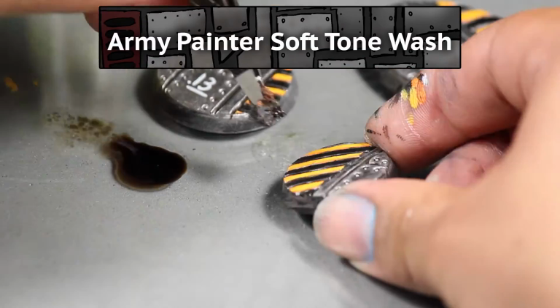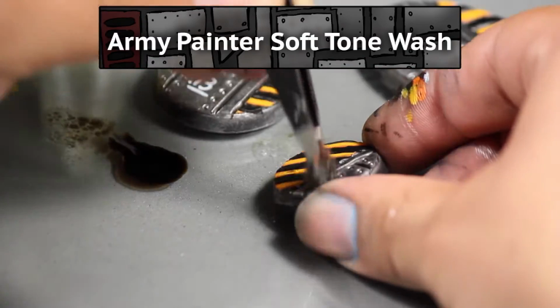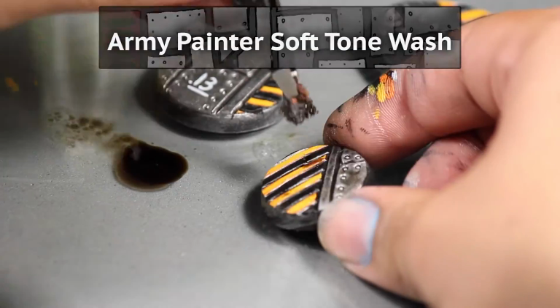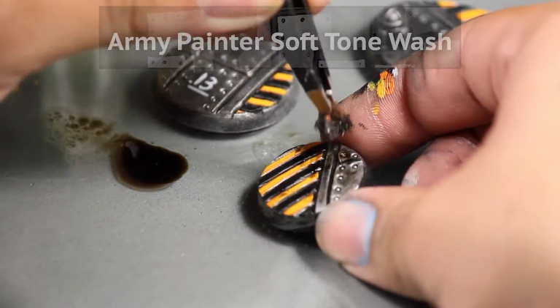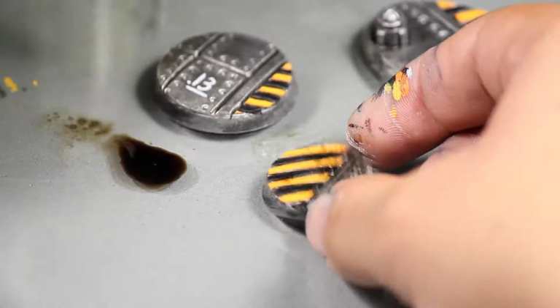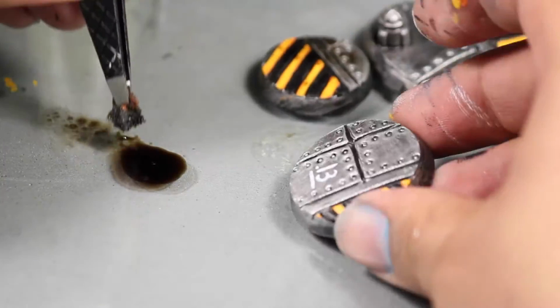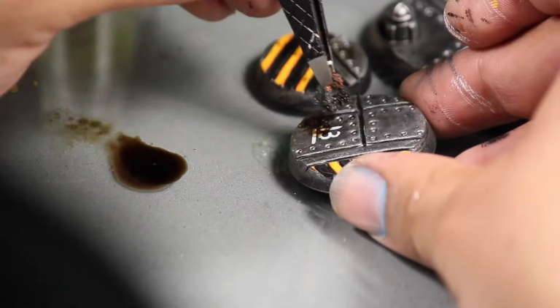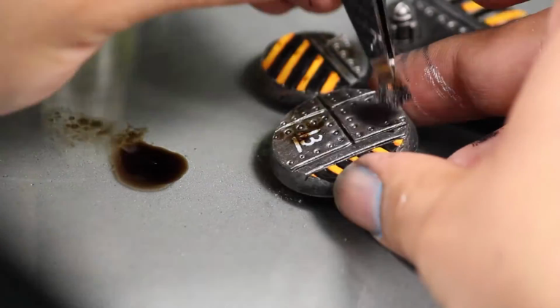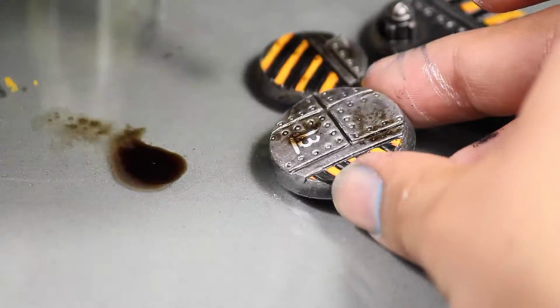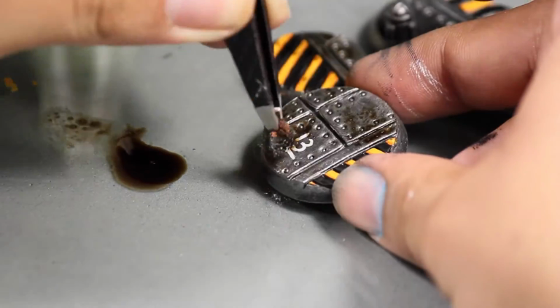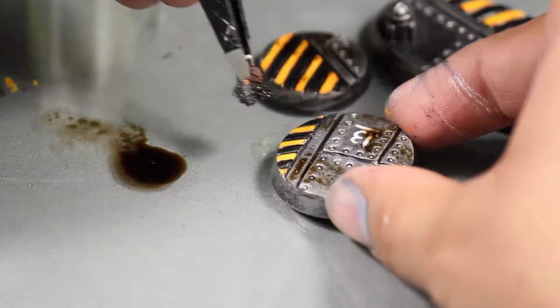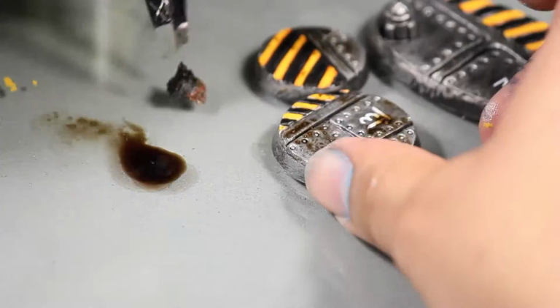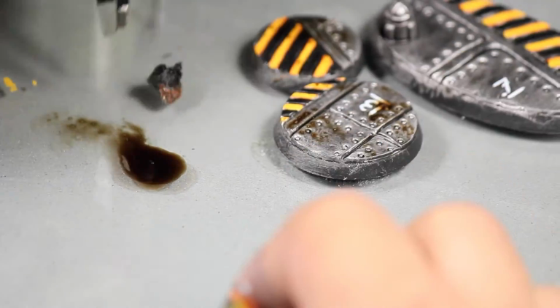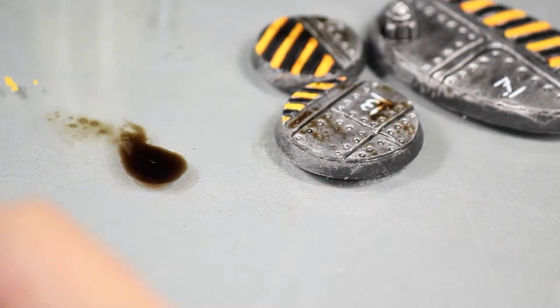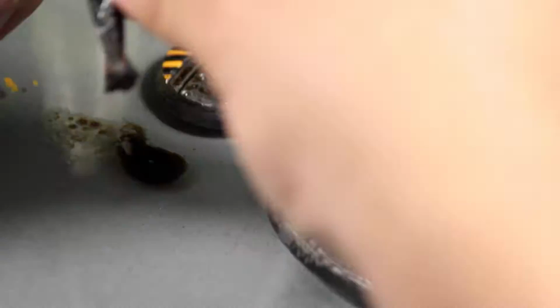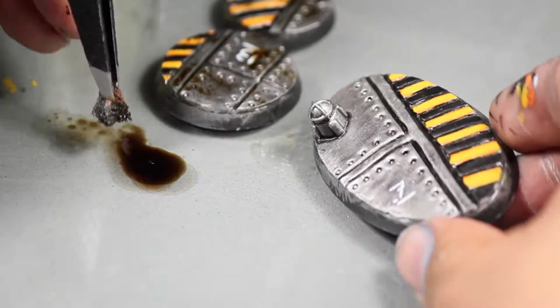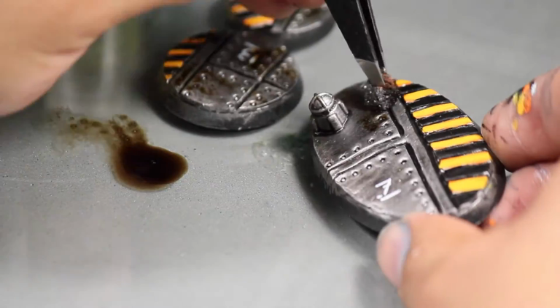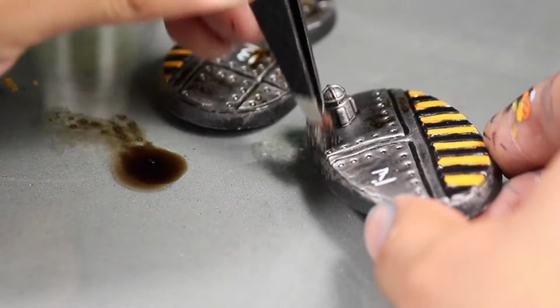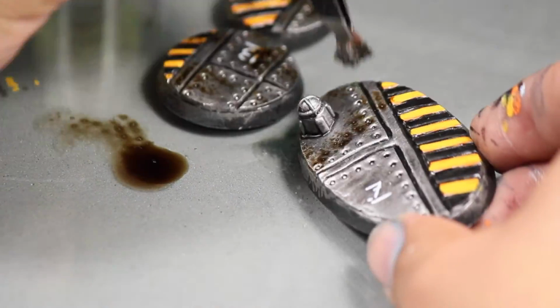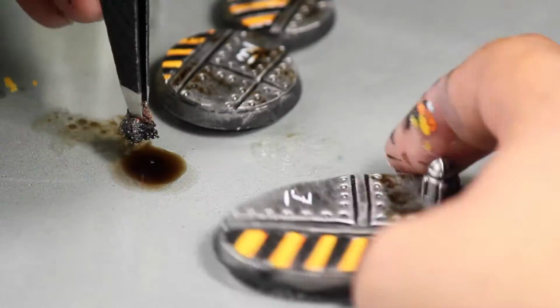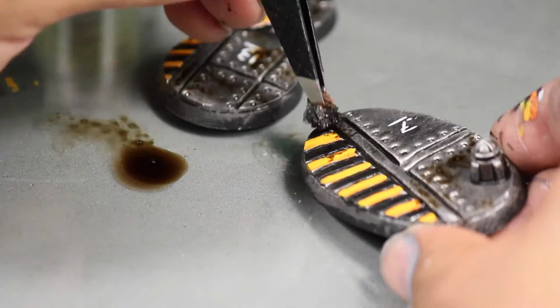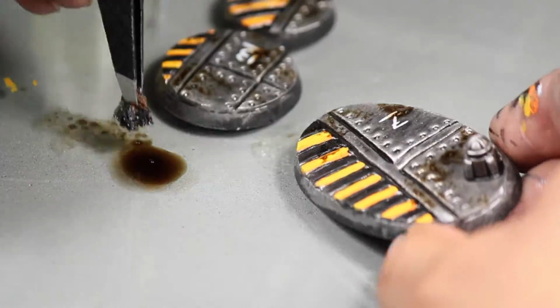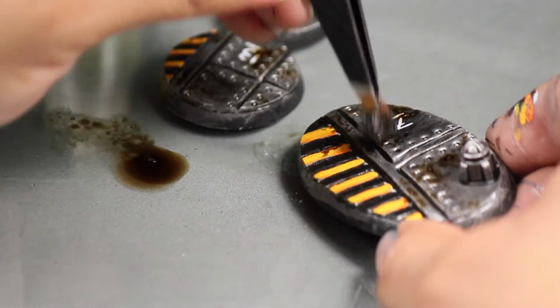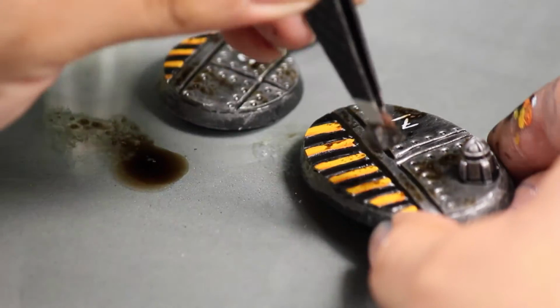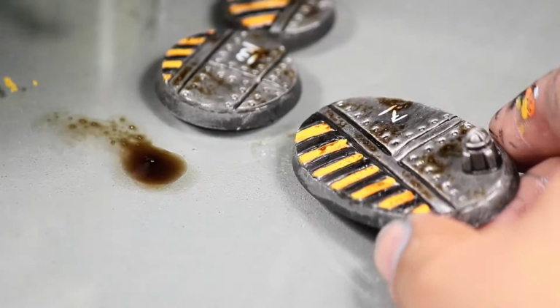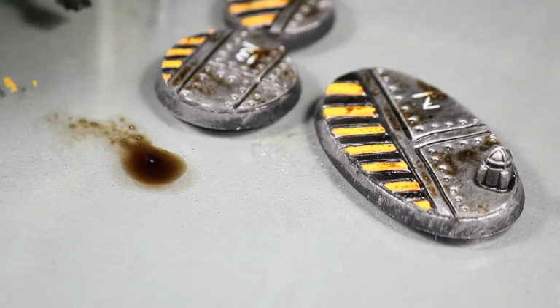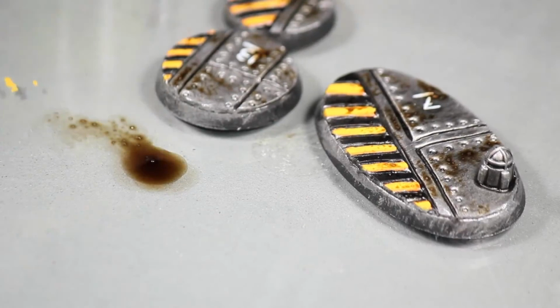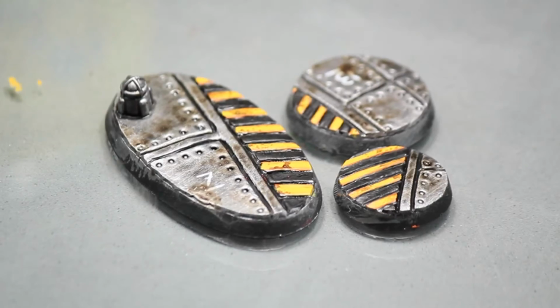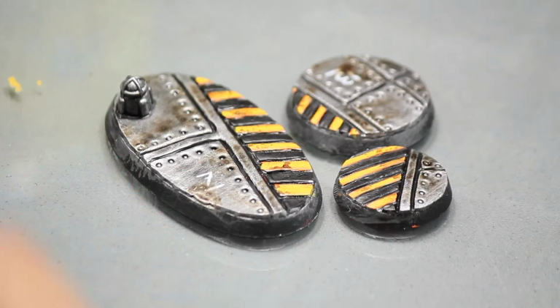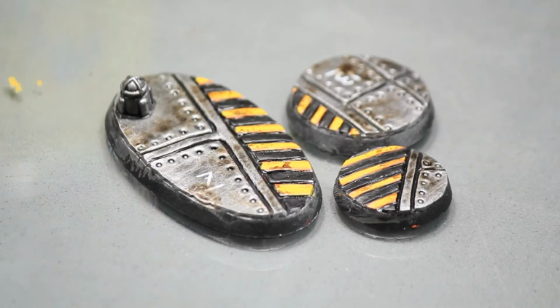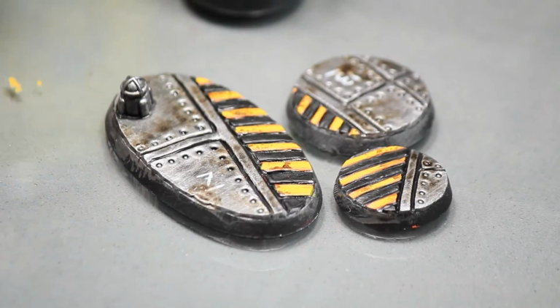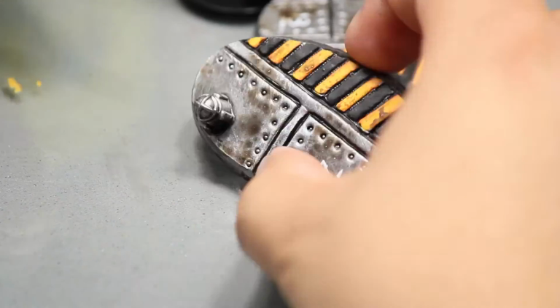Then I poured some Army Painter Soft Tone wash — which is a brown-black wash — onto my palette, and I used some foam to stipple this onto the base randomly to look like it had not been cleaned in a long time.